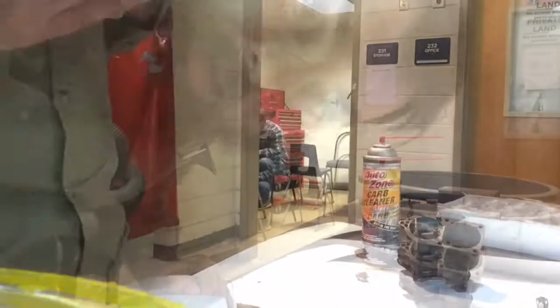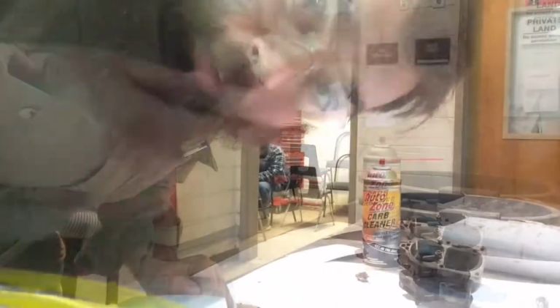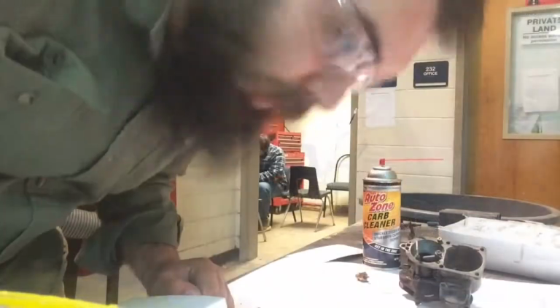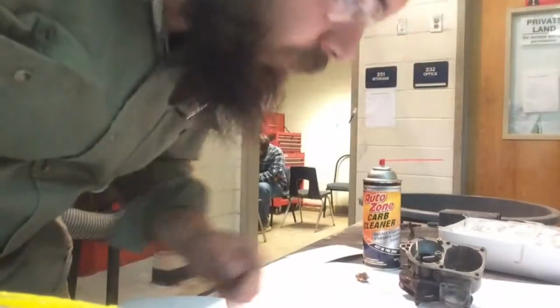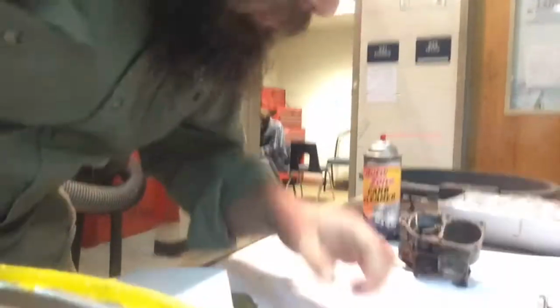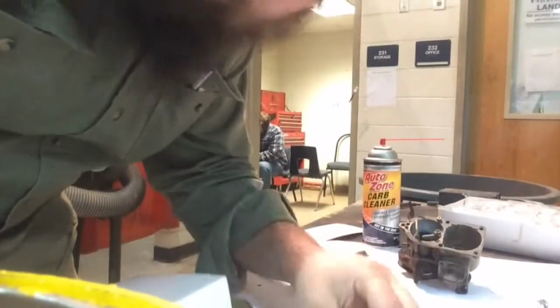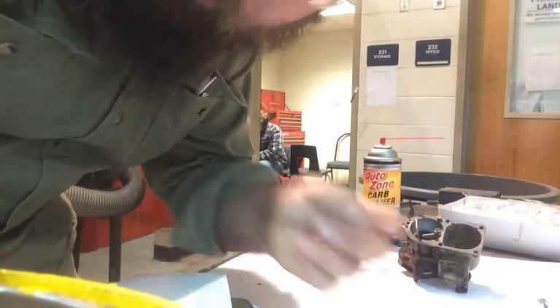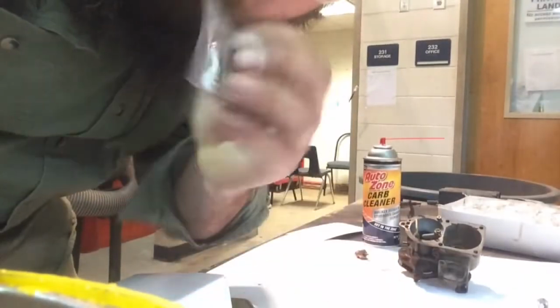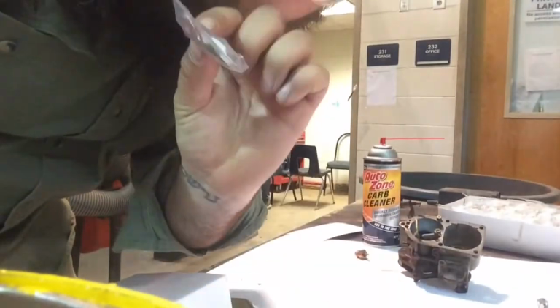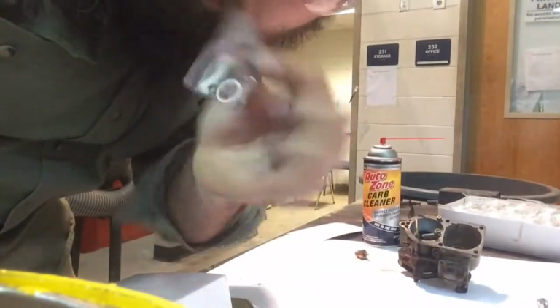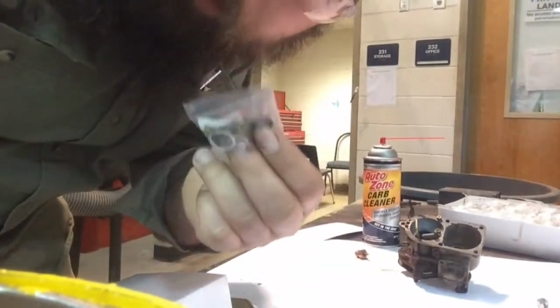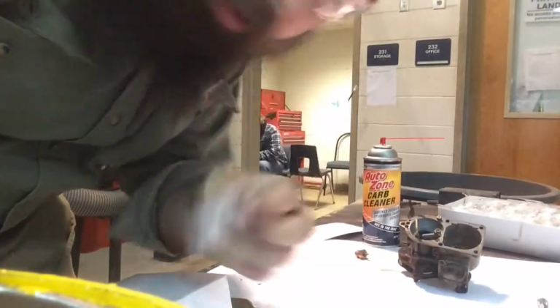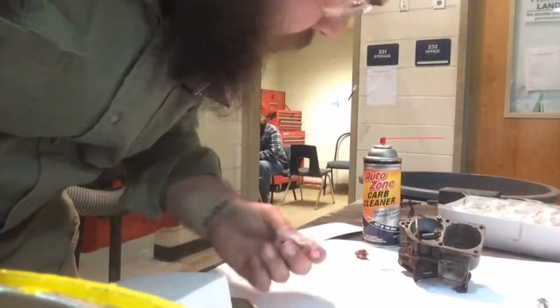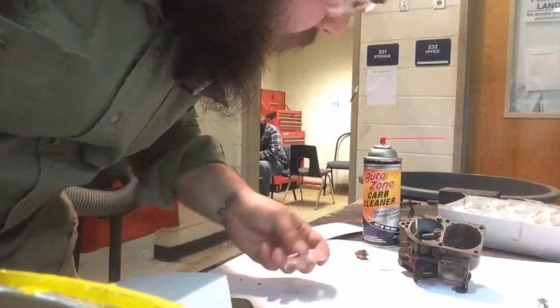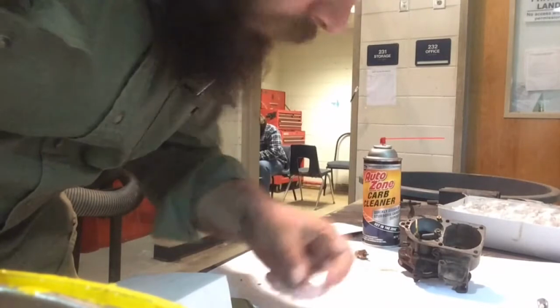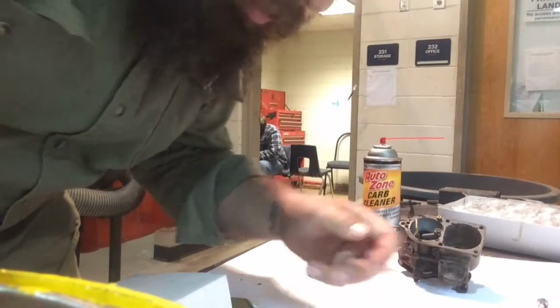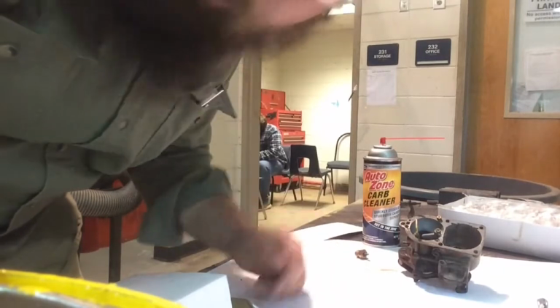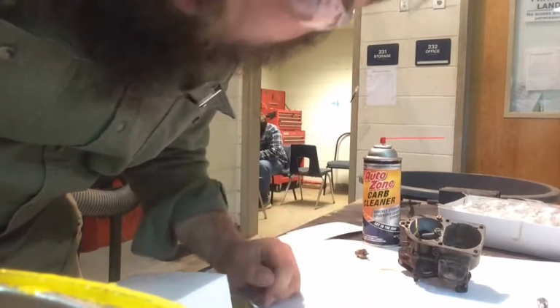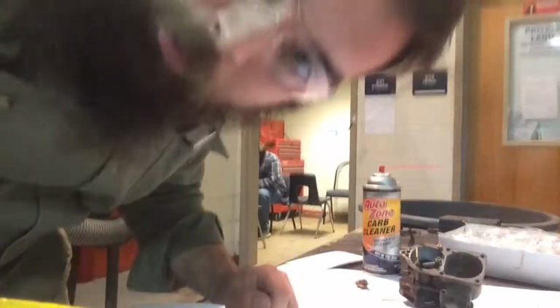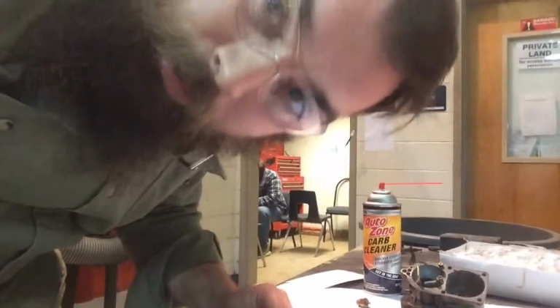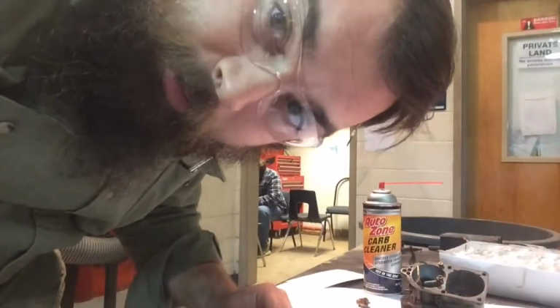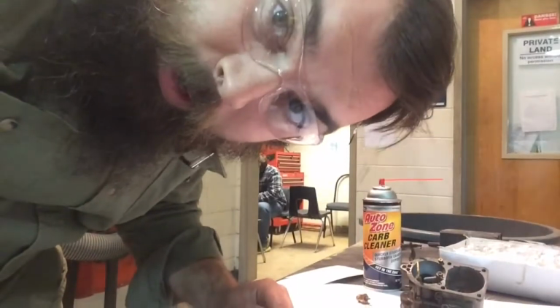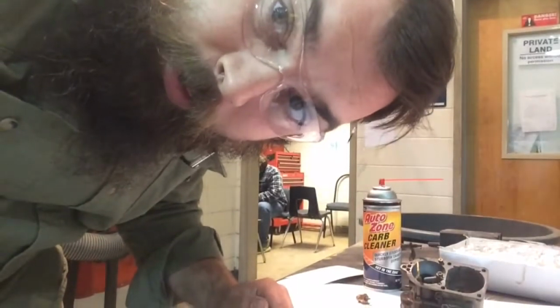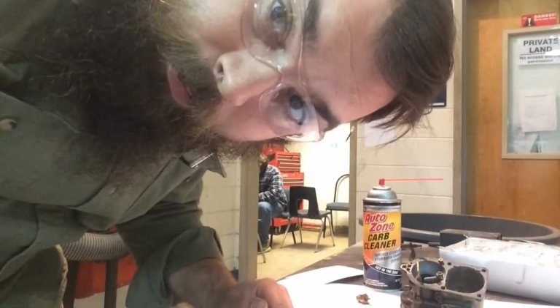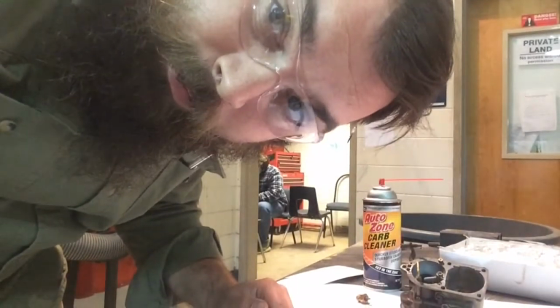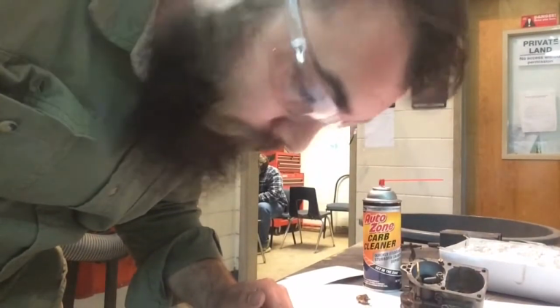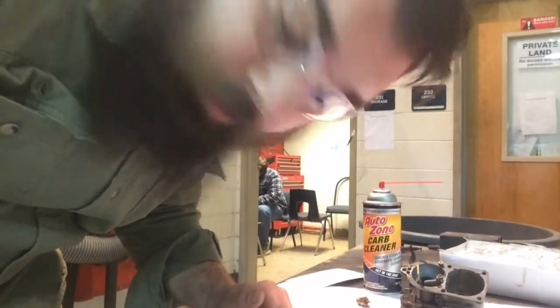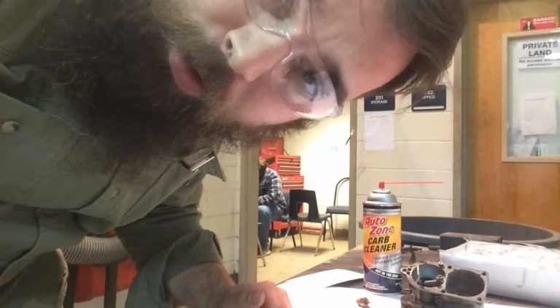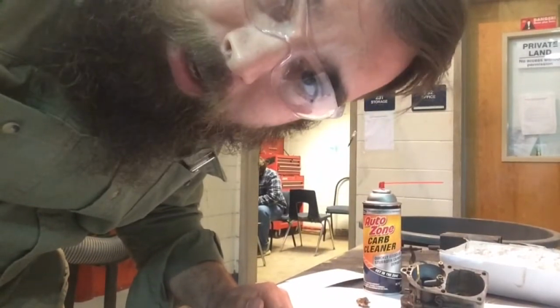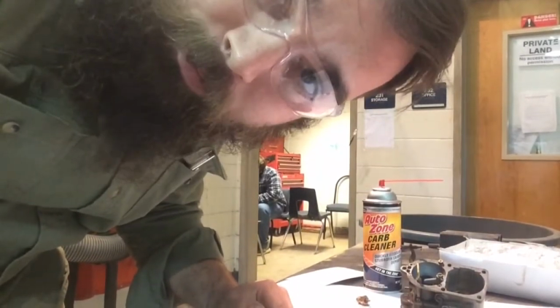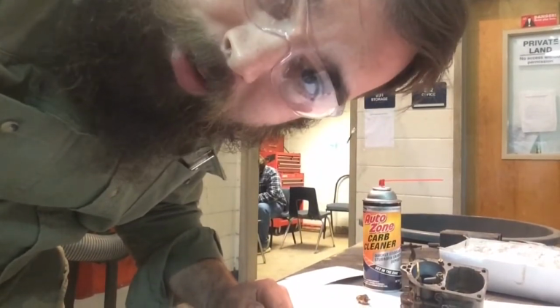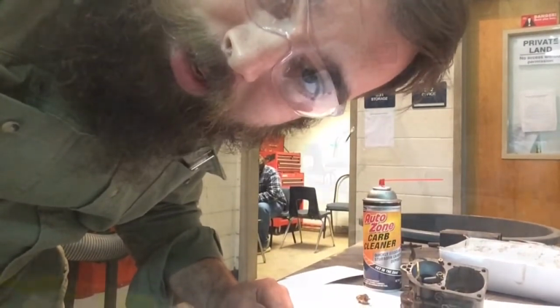Got all kinds of goodies in our fresh carb rebuild kit from Amazon. We're going to take everything apart, spray it out real good, put it all back together, and call it a day.